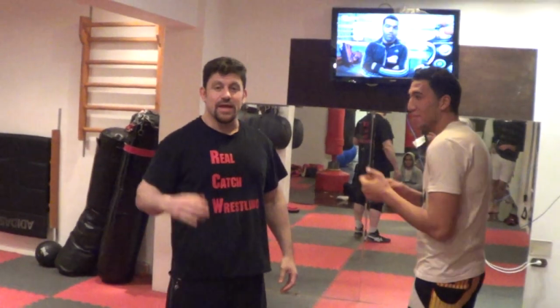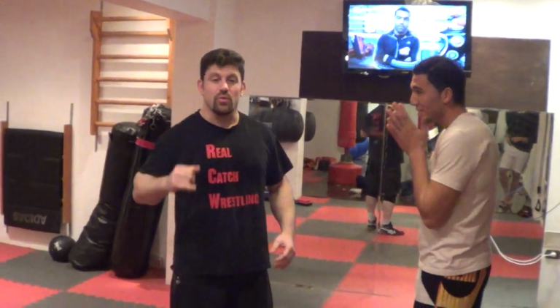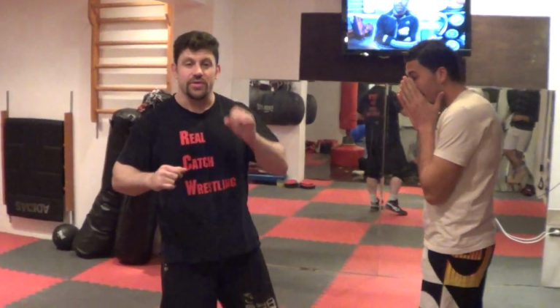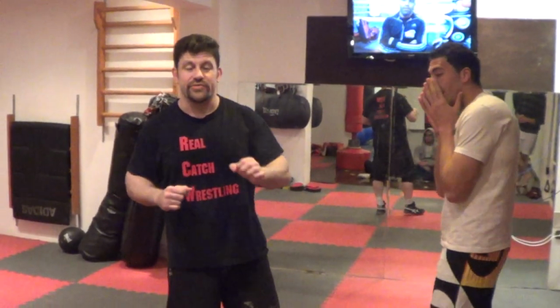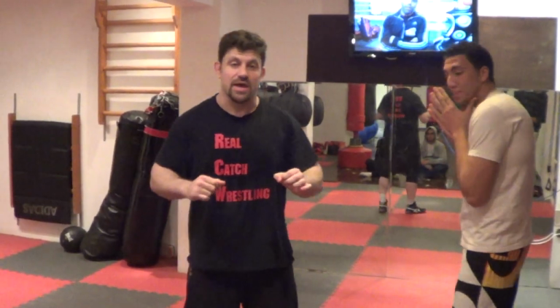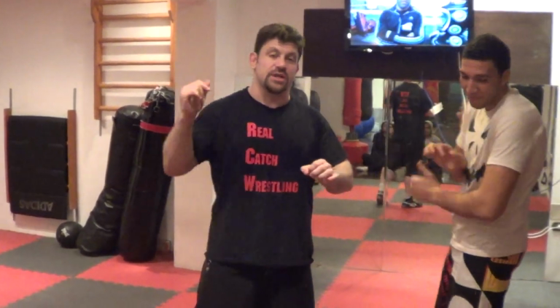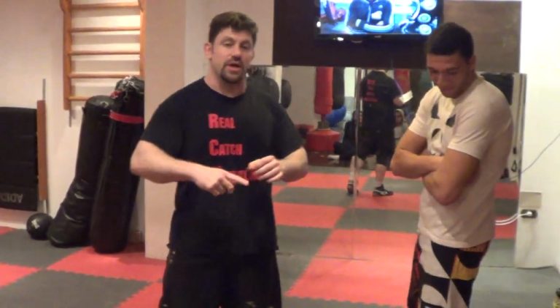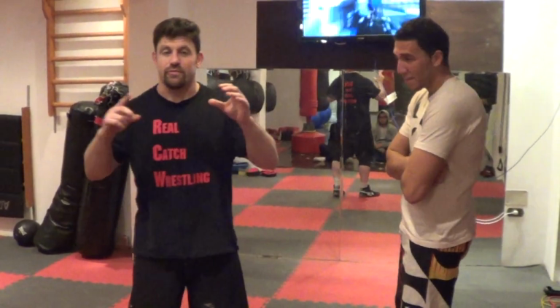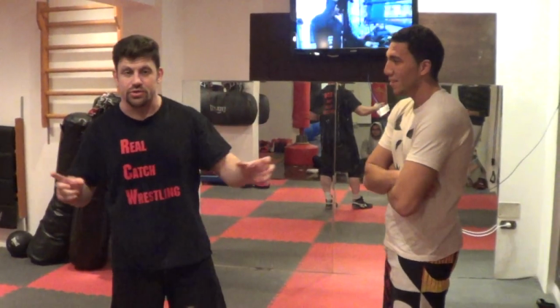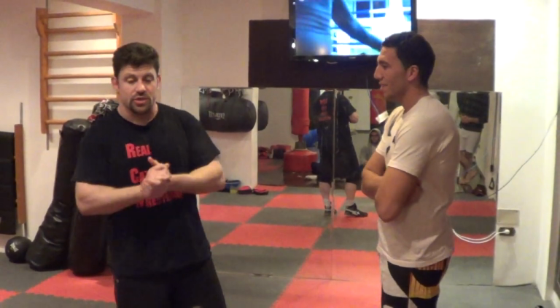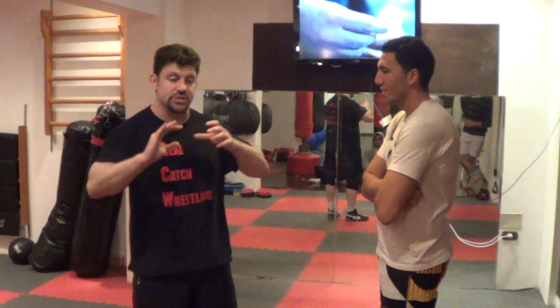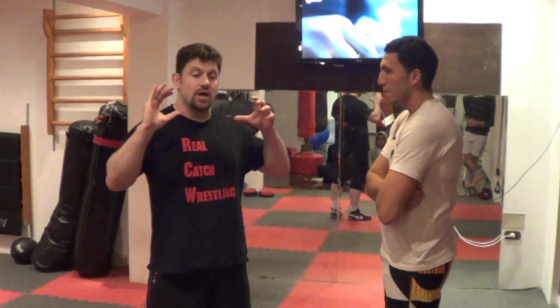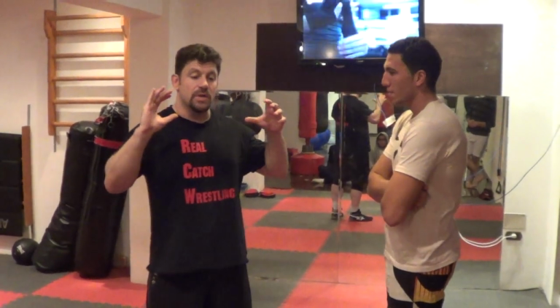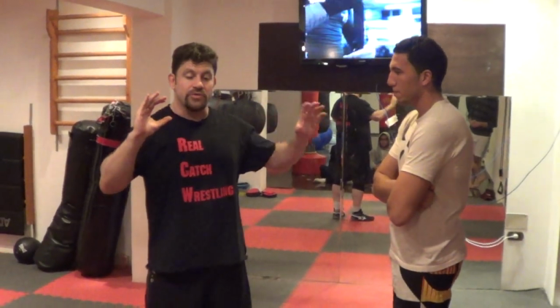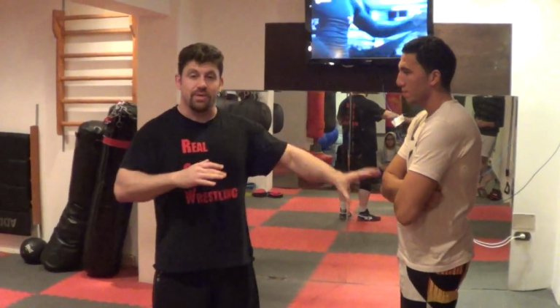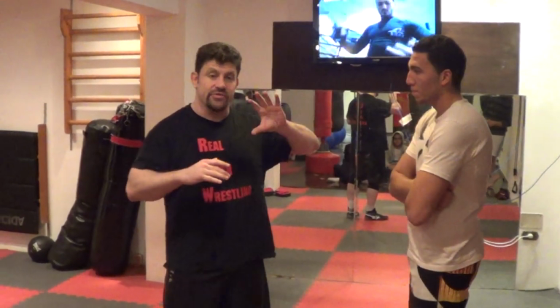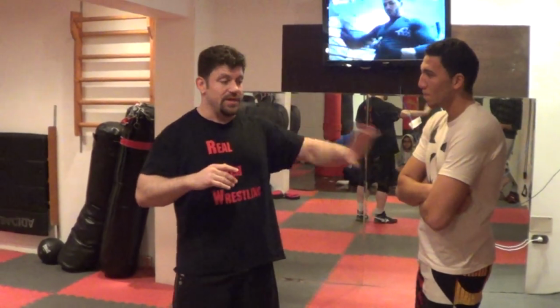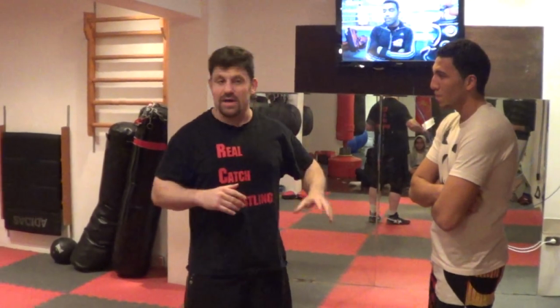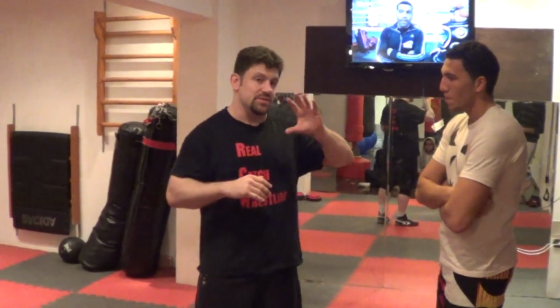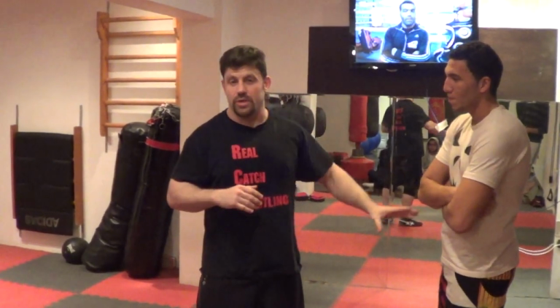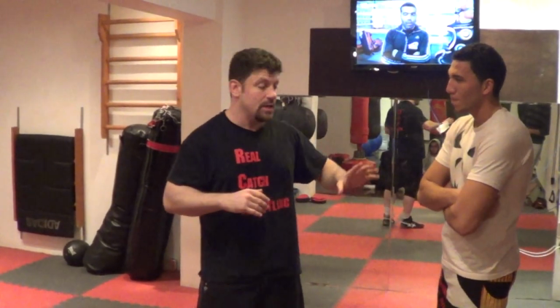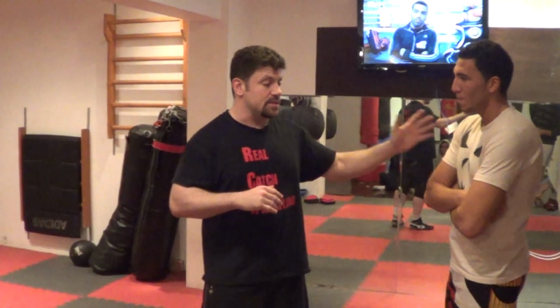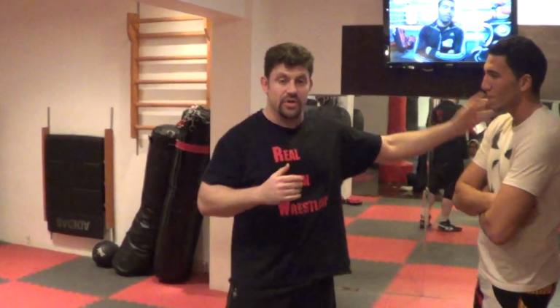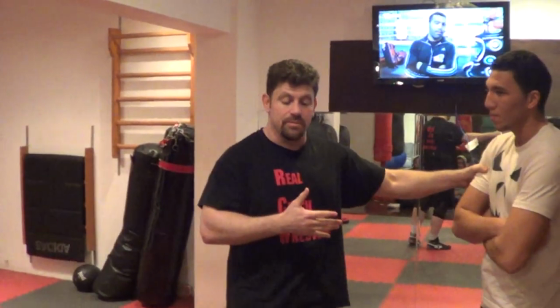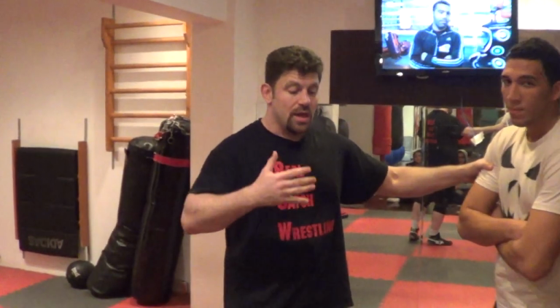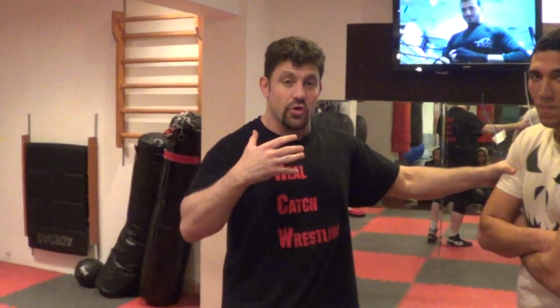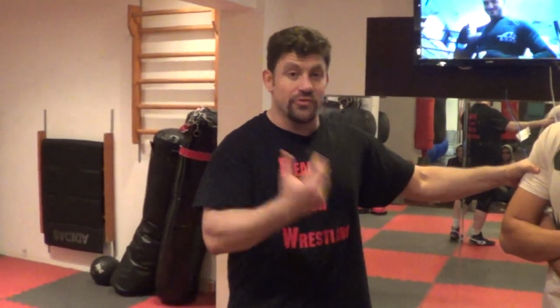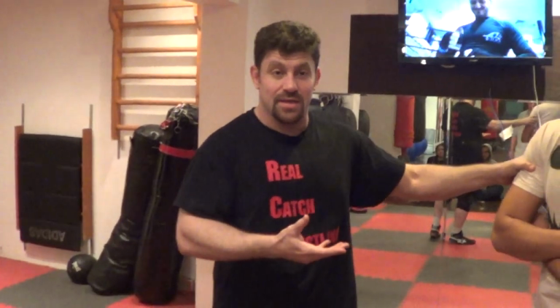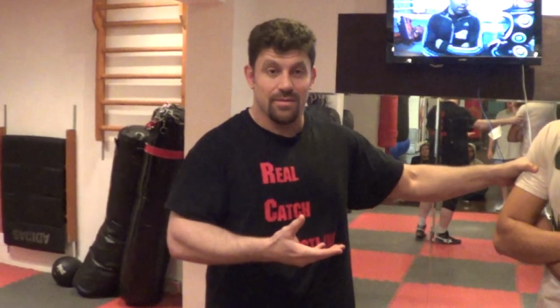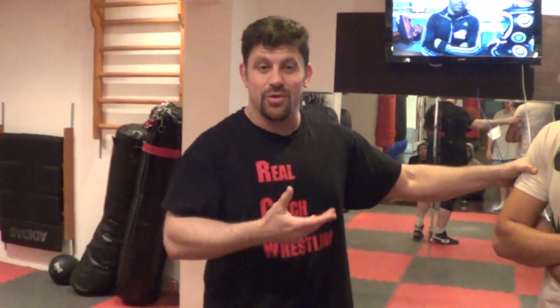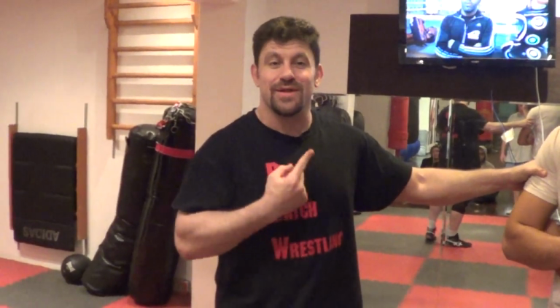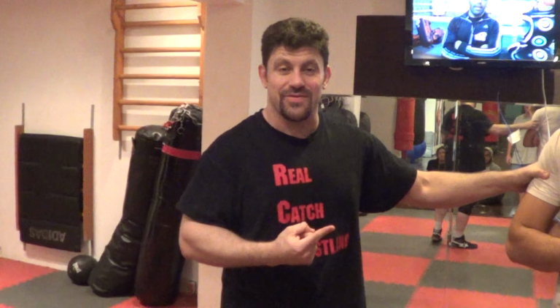Hey guys, Van the Wolfman here at thecombatsystem.com or catchjutsu.com, going over some Russian martial arts action. He's a good kickboxer — he's had about 18 kickboxing matches, 1-0 in MMA. This is my friend Ahmed, and so he knows how to hit, but I don't know if he knows how to take hits yet.